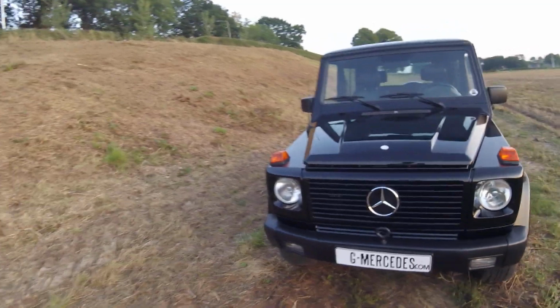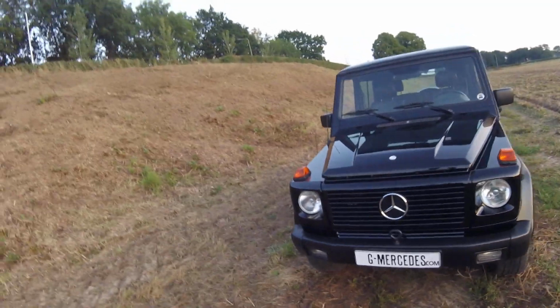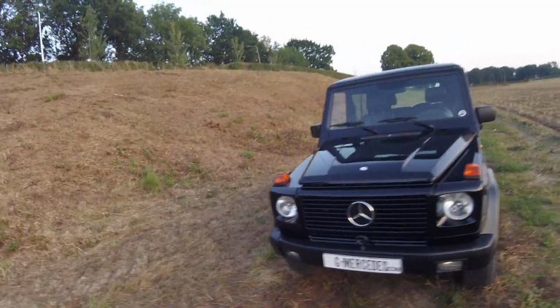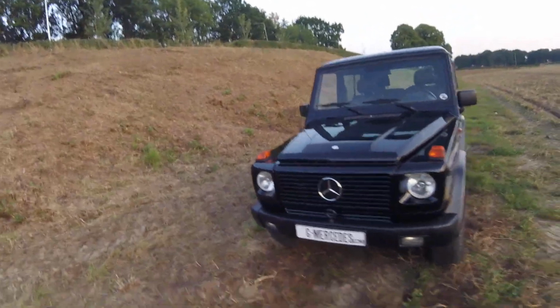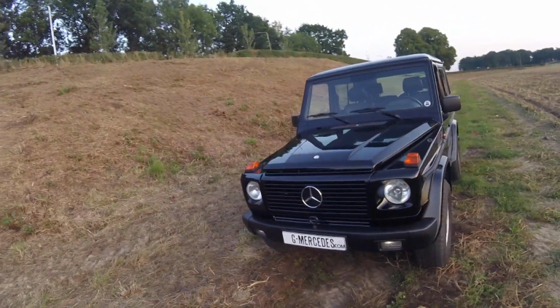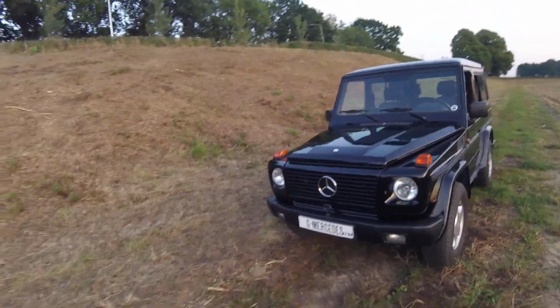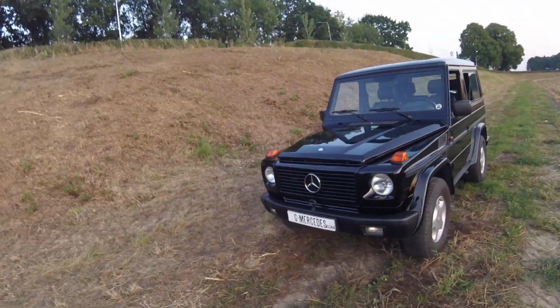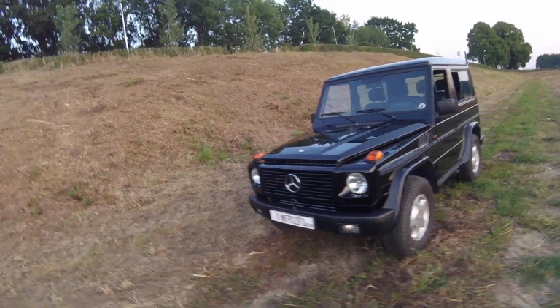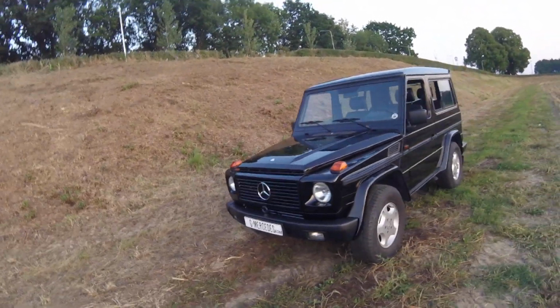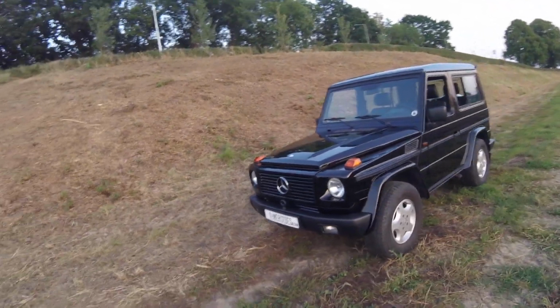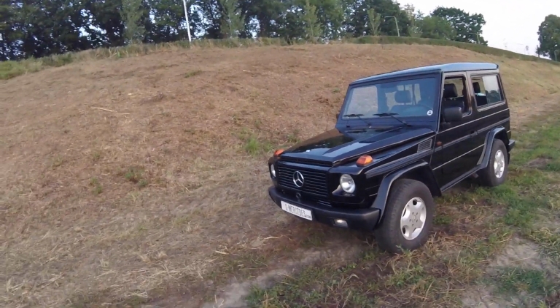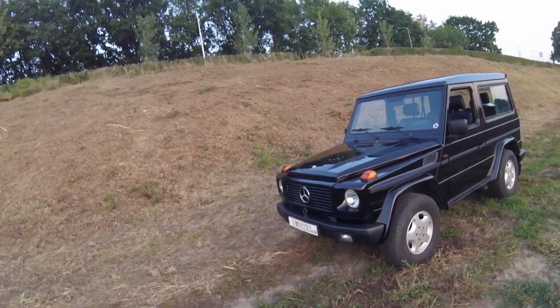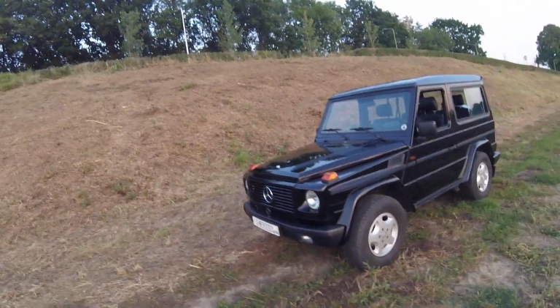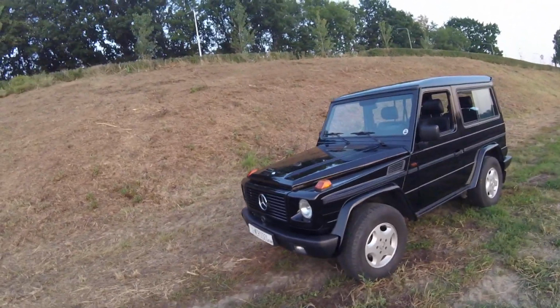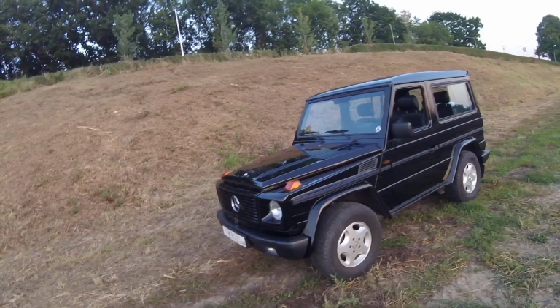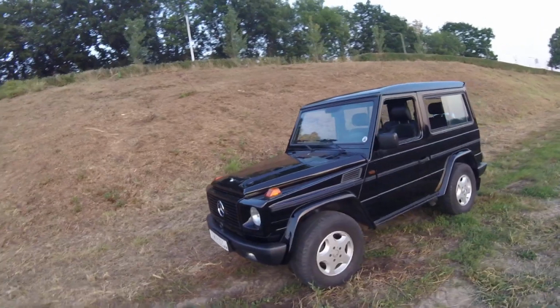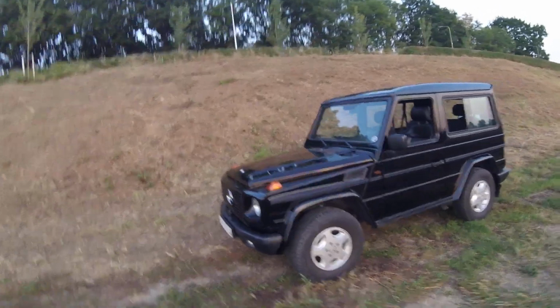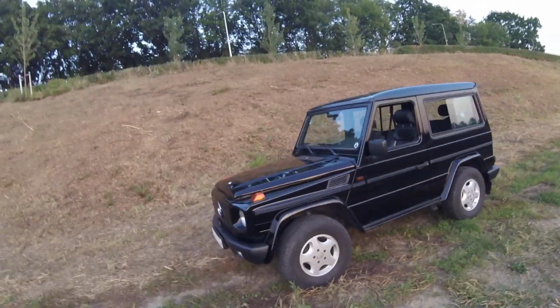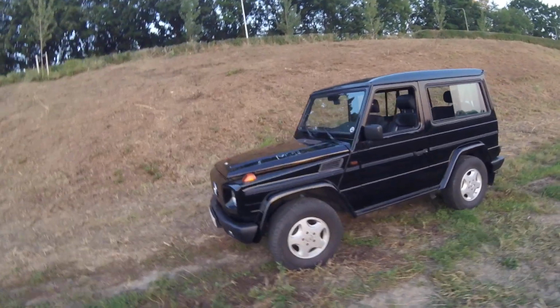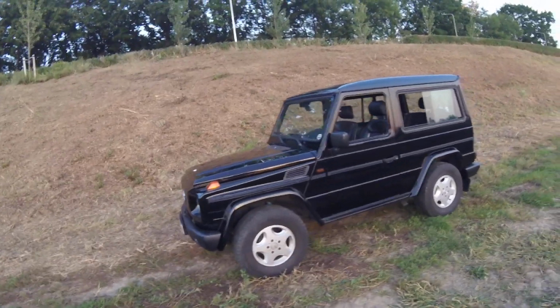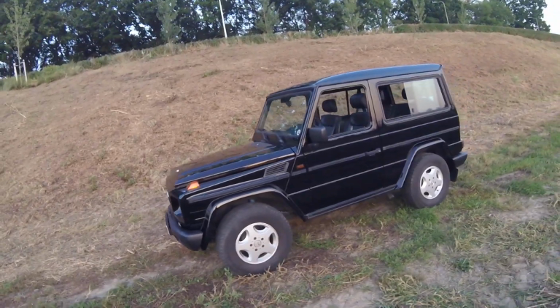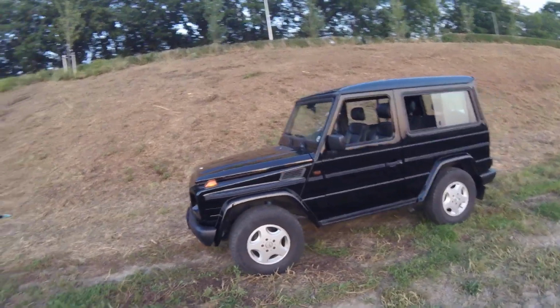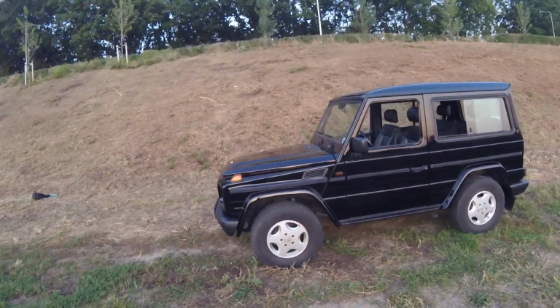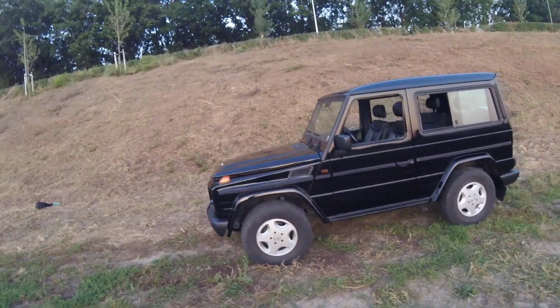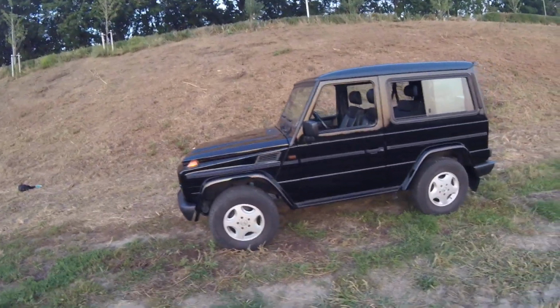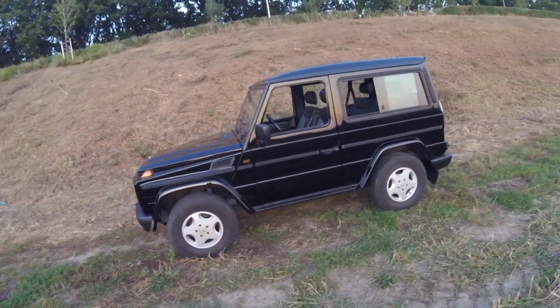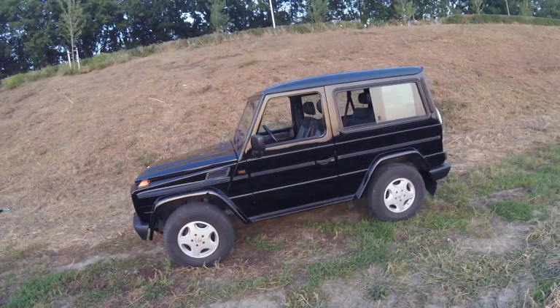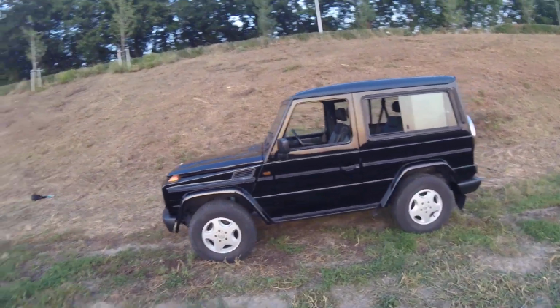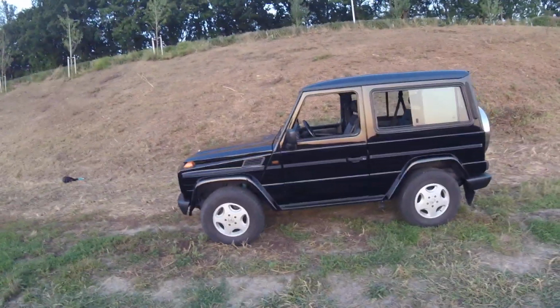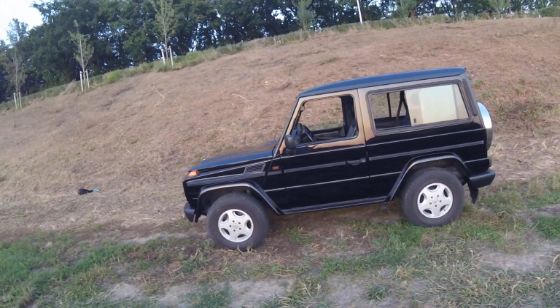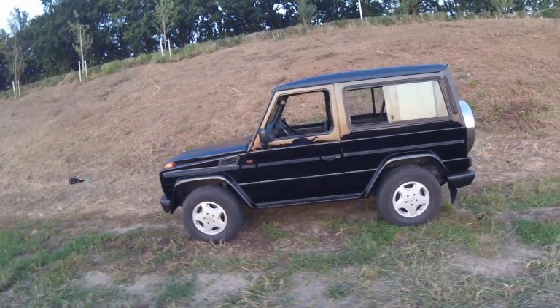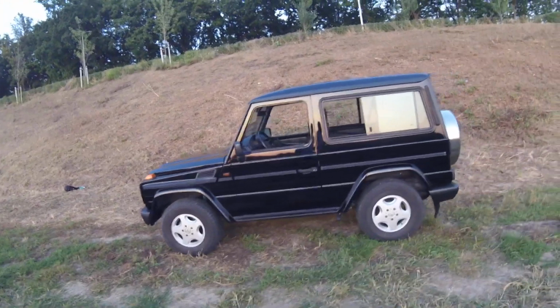Welcome back to G Mercedes in Cedar City, Utah. We are very pleased to offer you this 463. It's a gas version, six-cylinder gas.